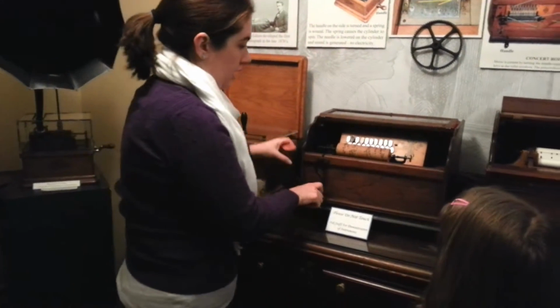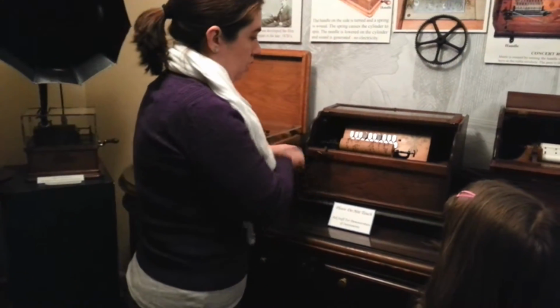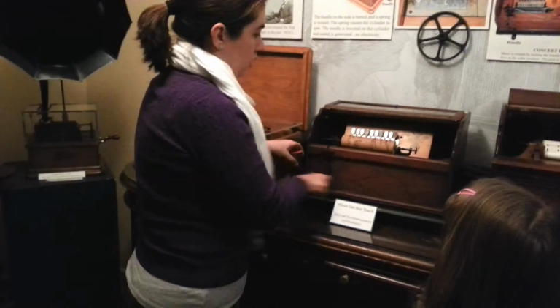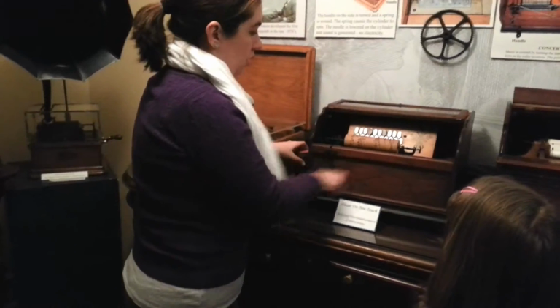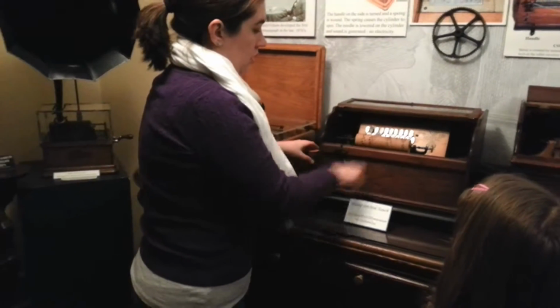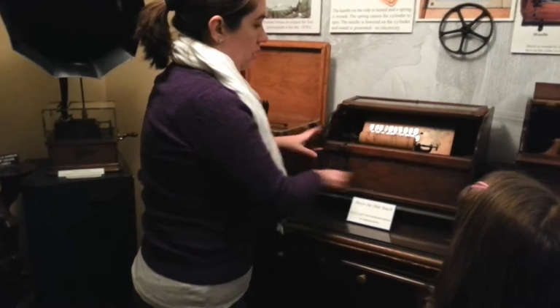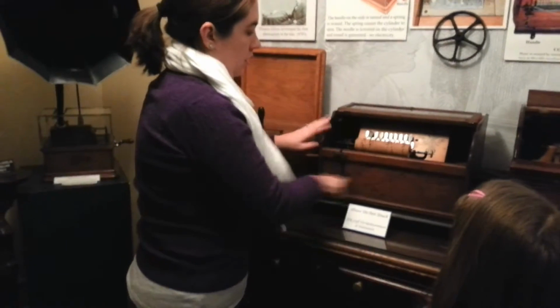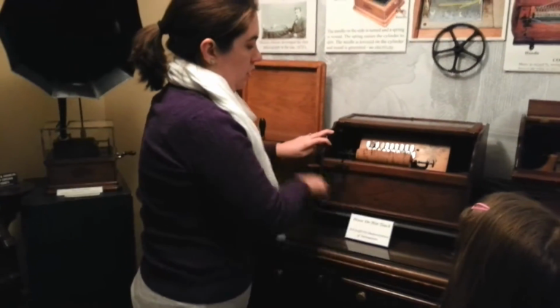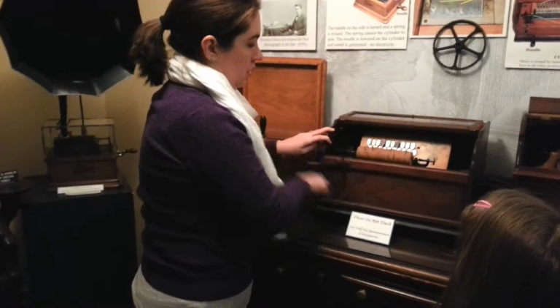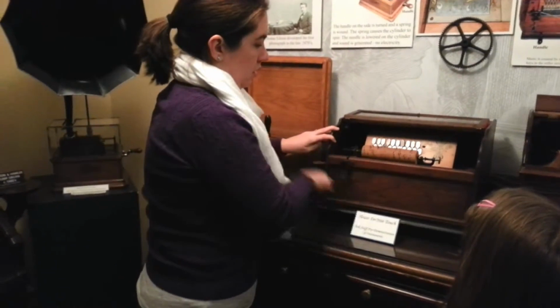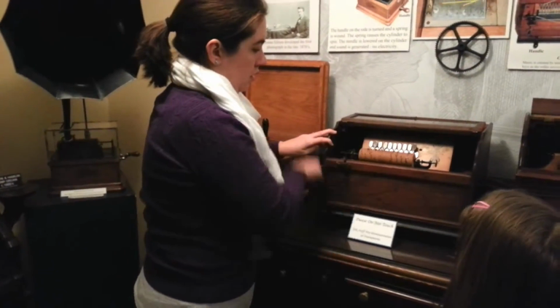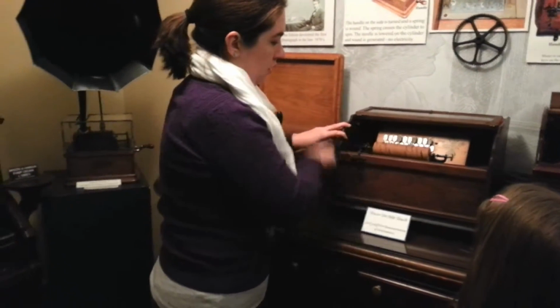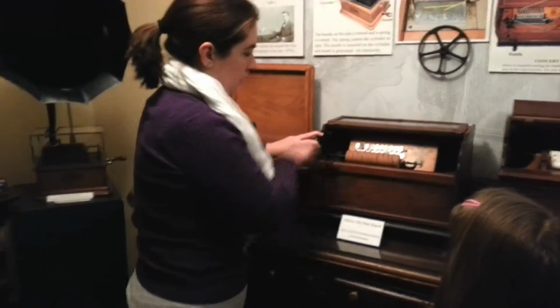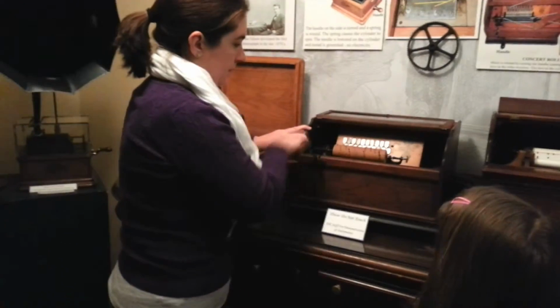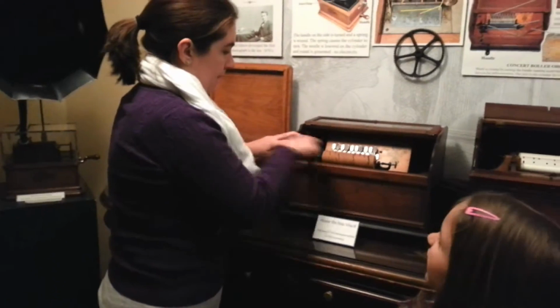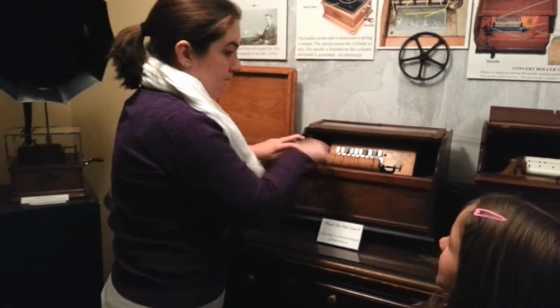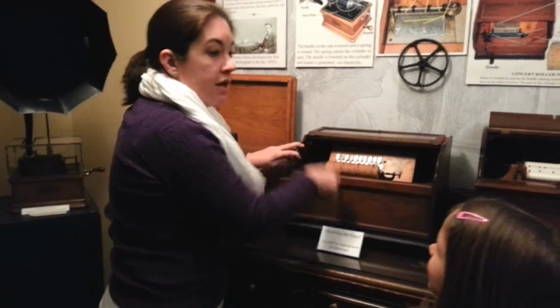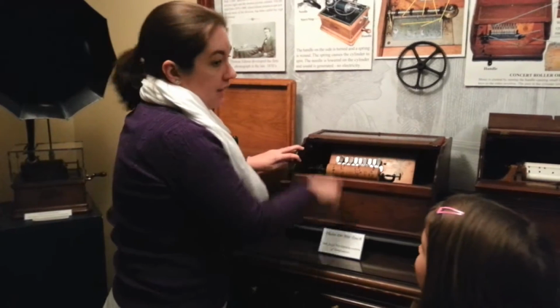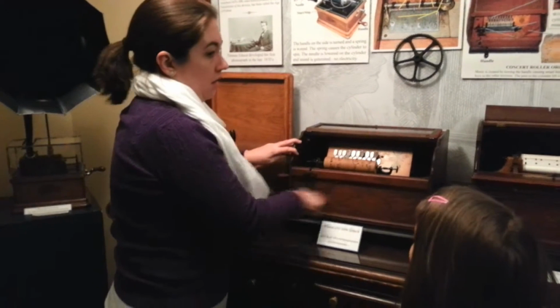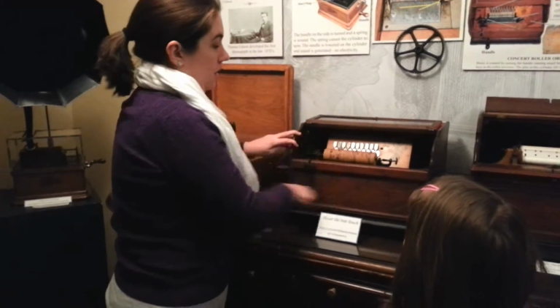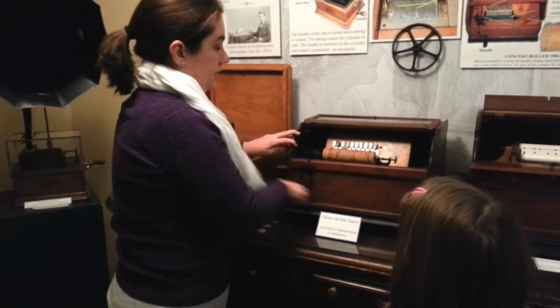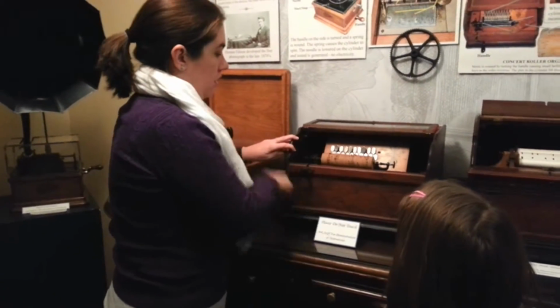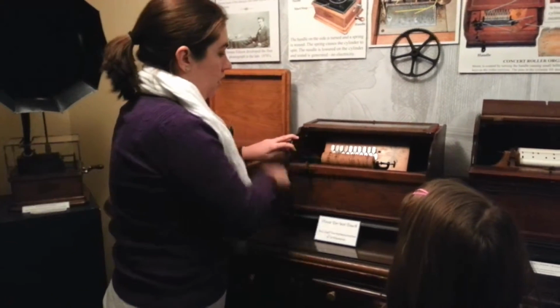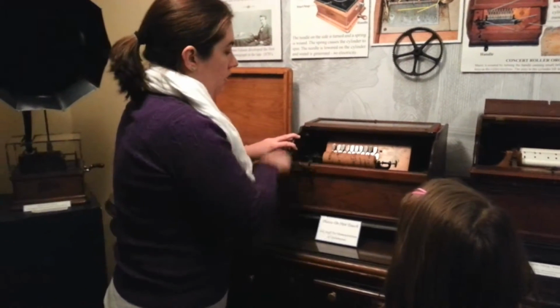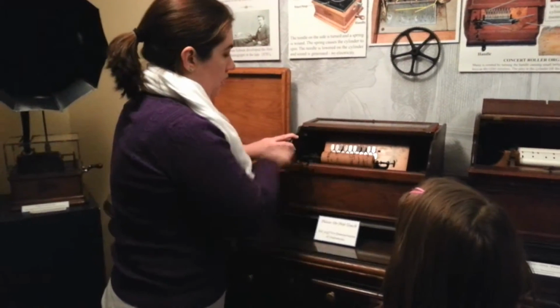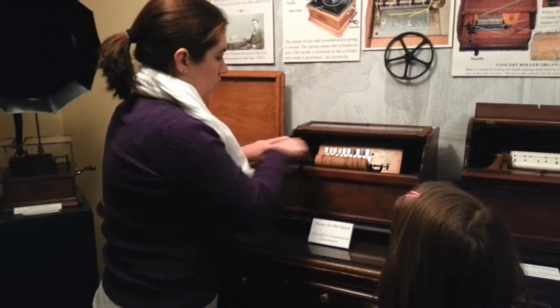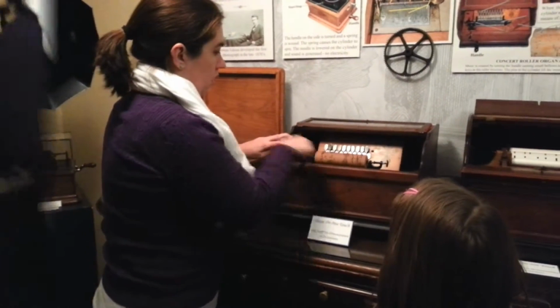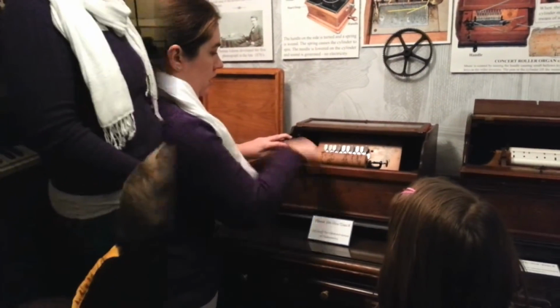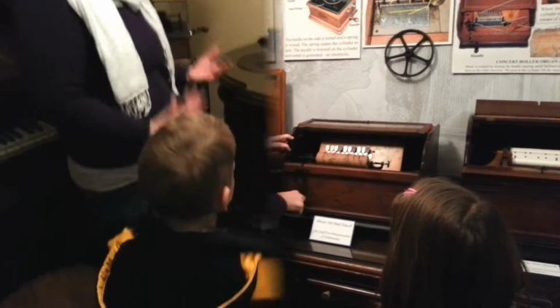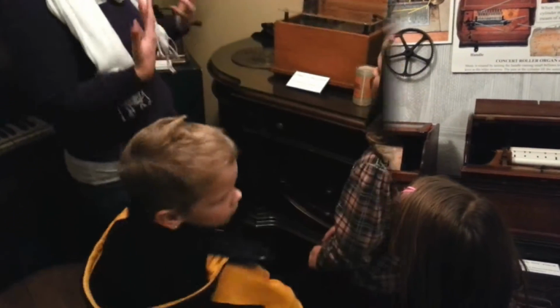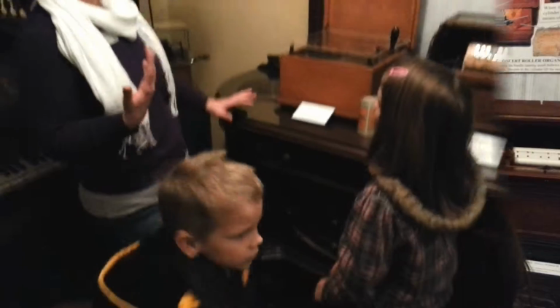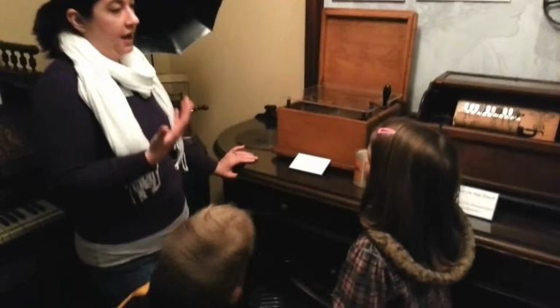You ready? It does sound like a harmonica, doesn't it?